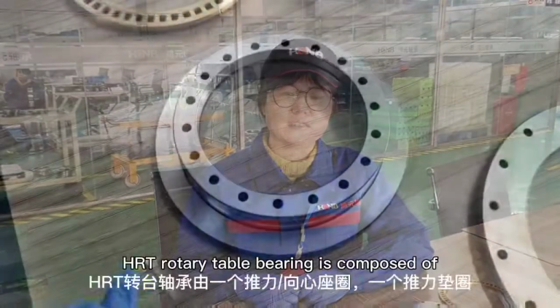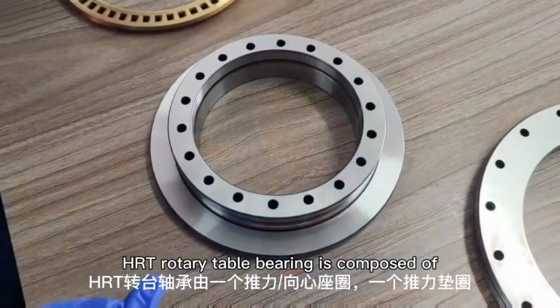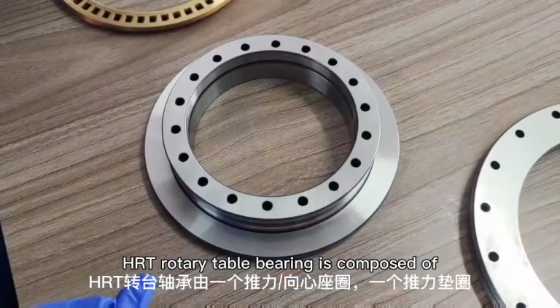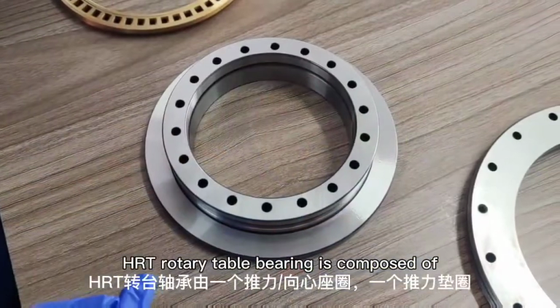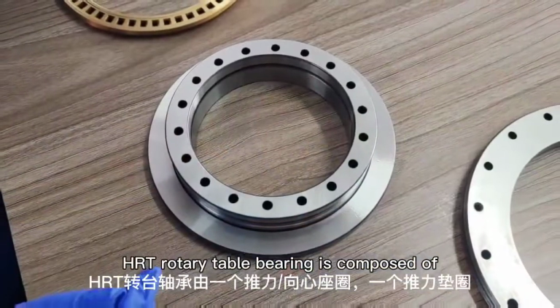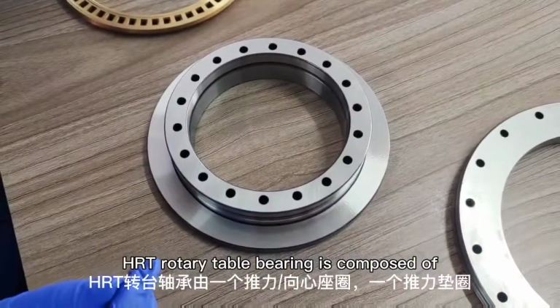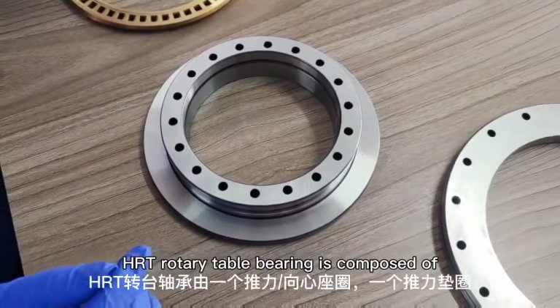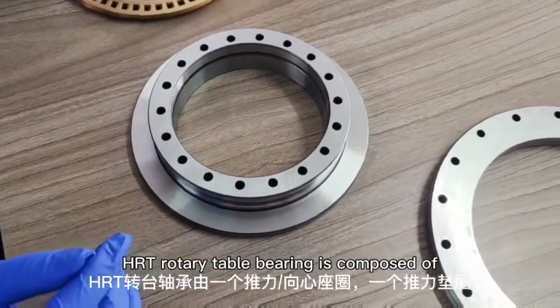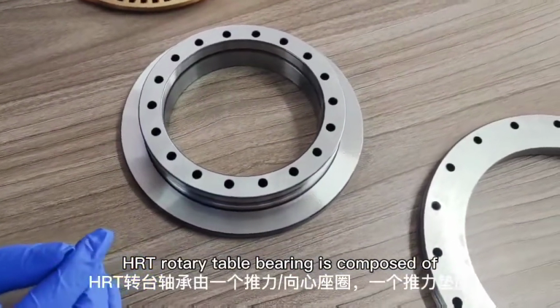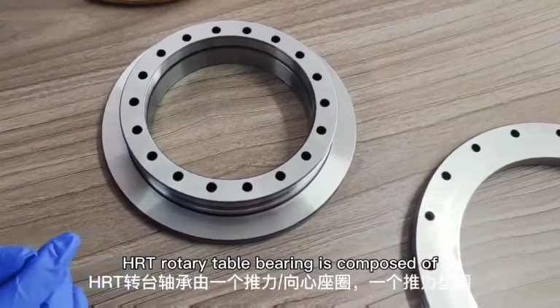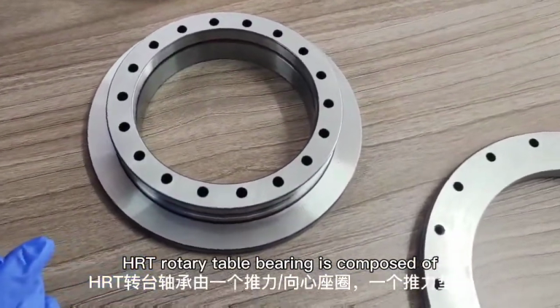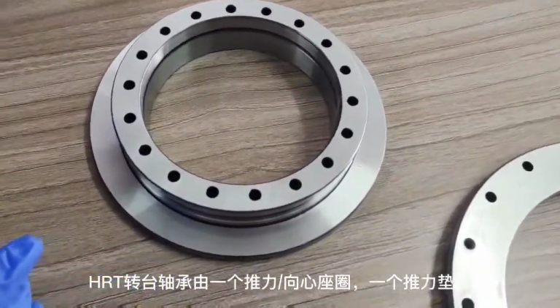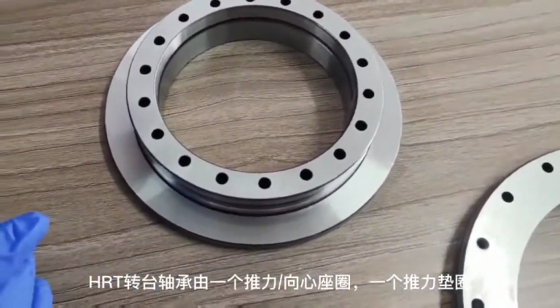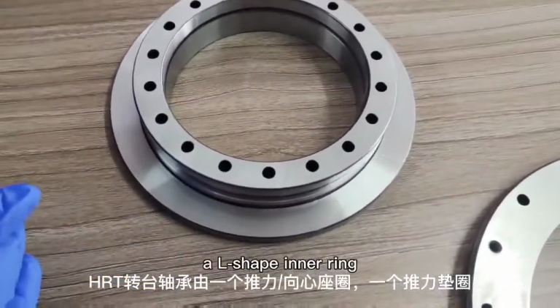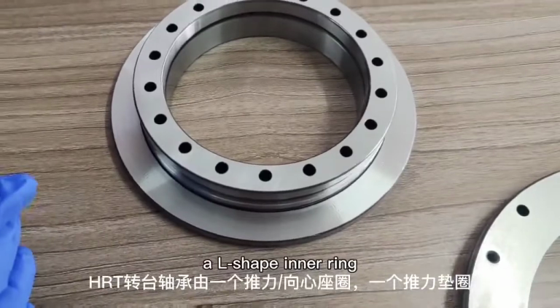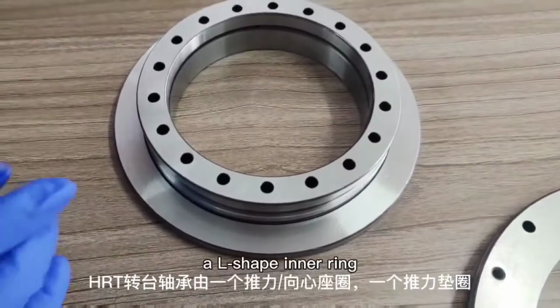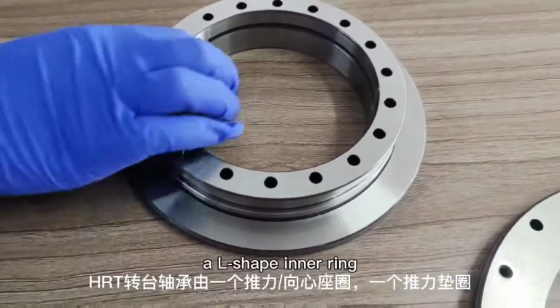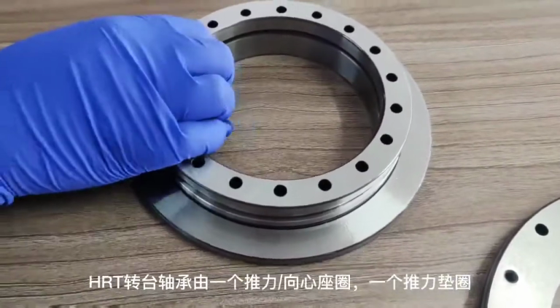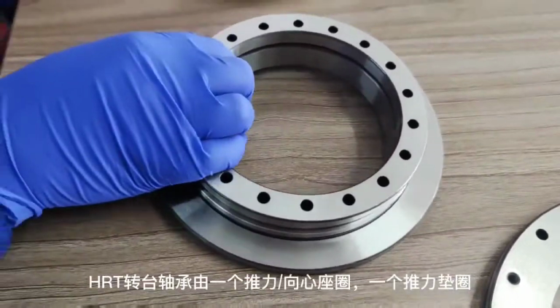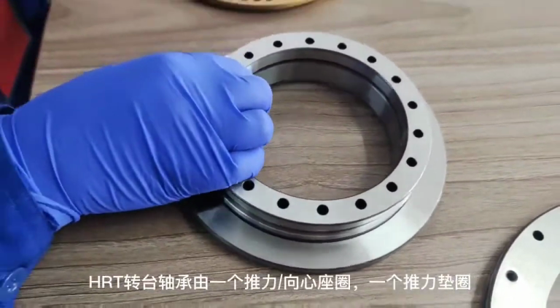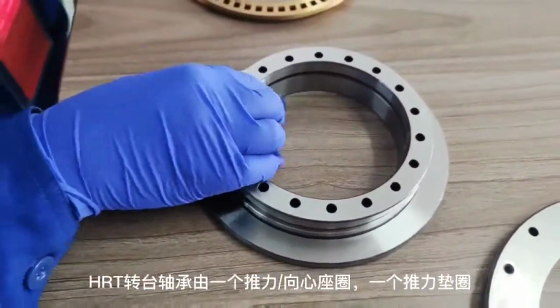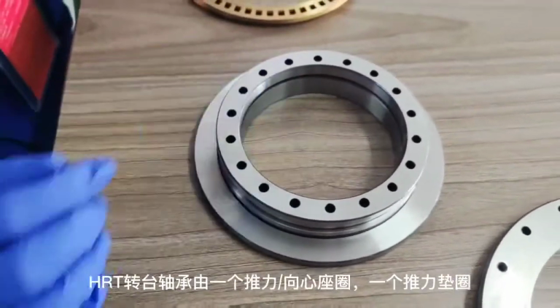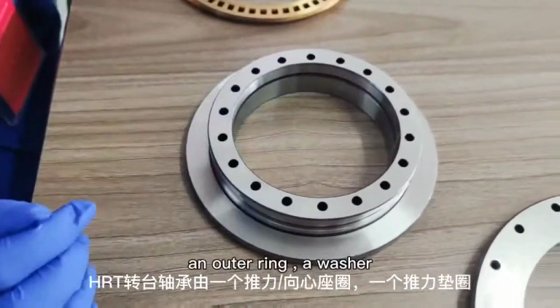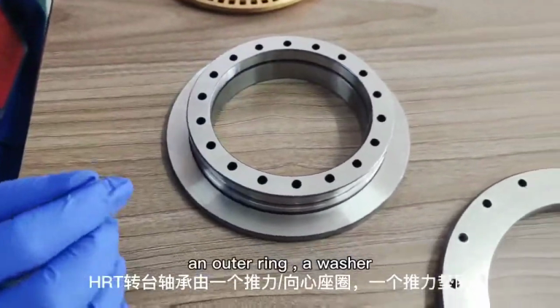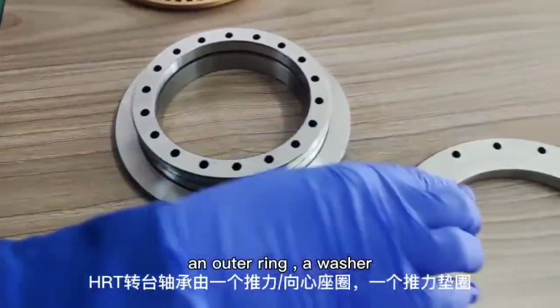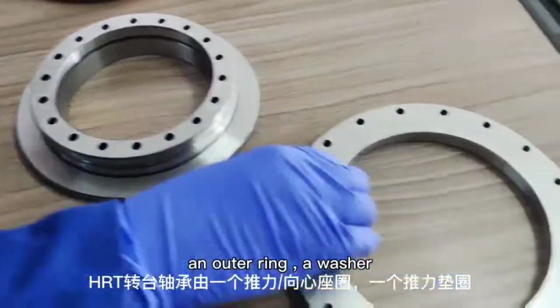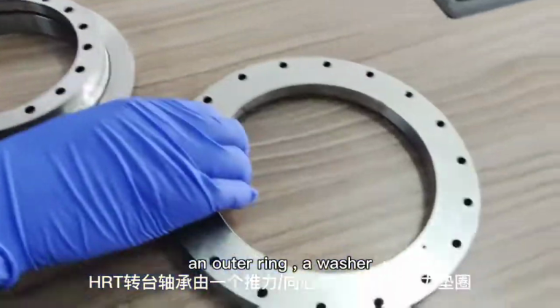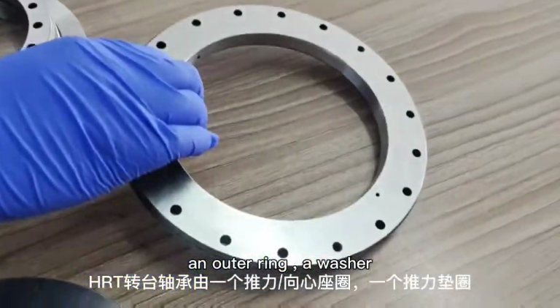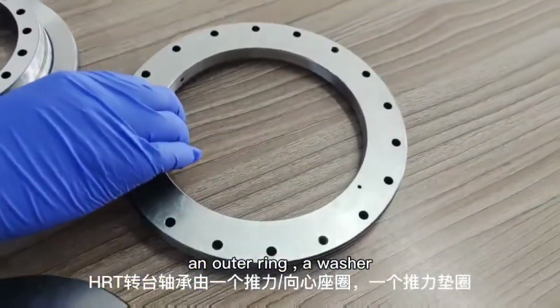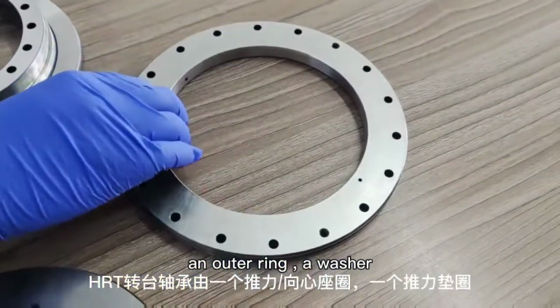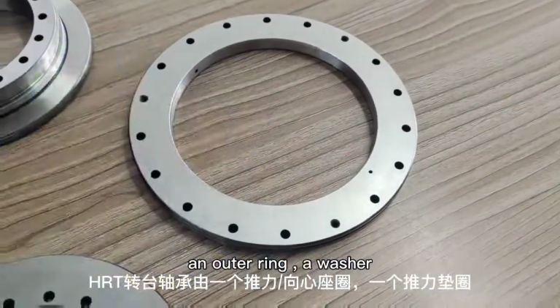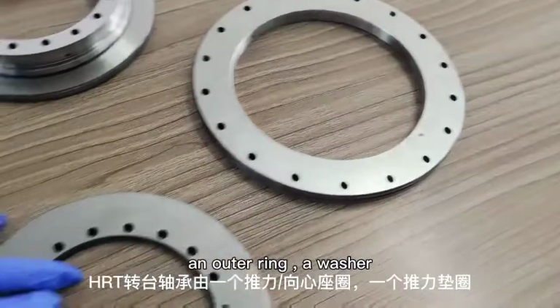HRT Rotary Table Bearing is composed of an L-shaped inner ring, an outer ring, and a washer.